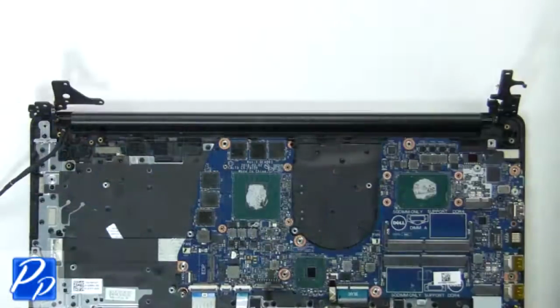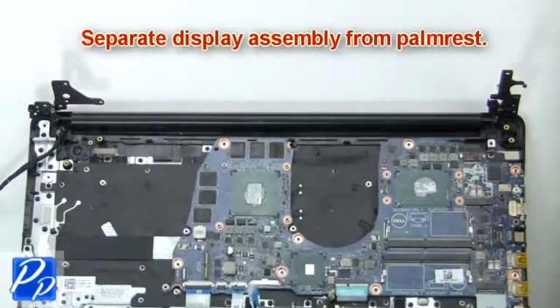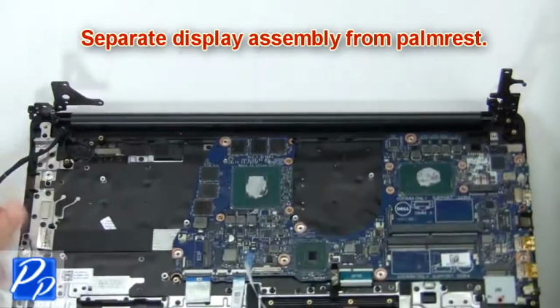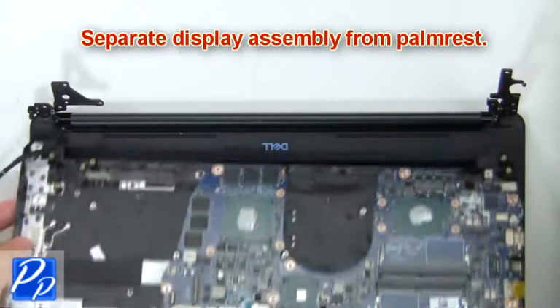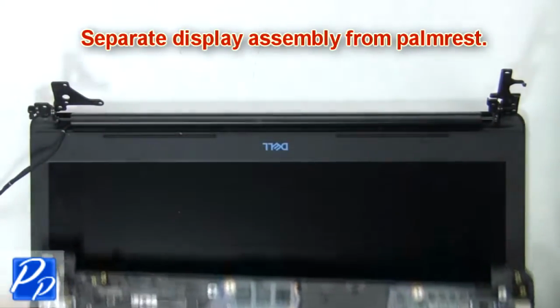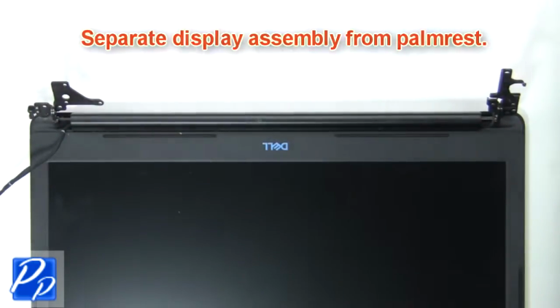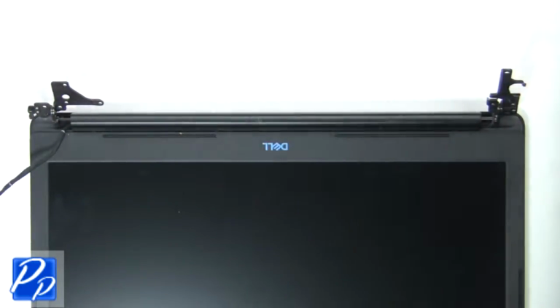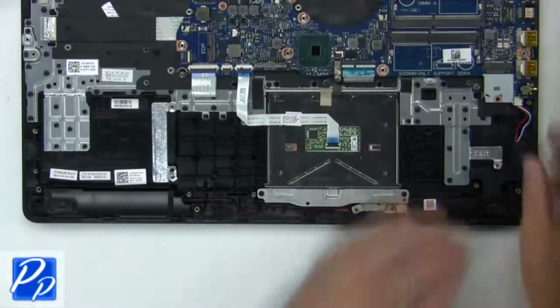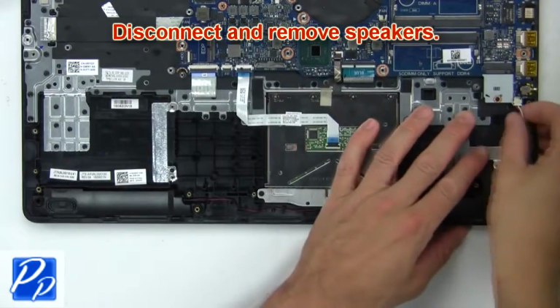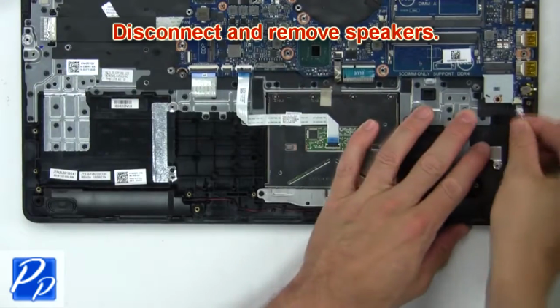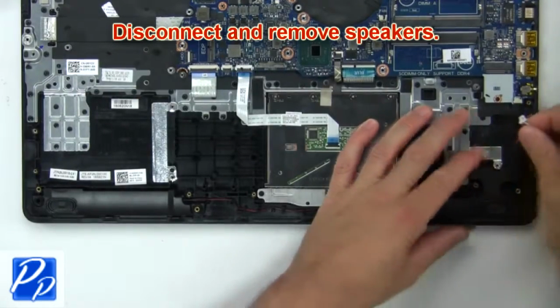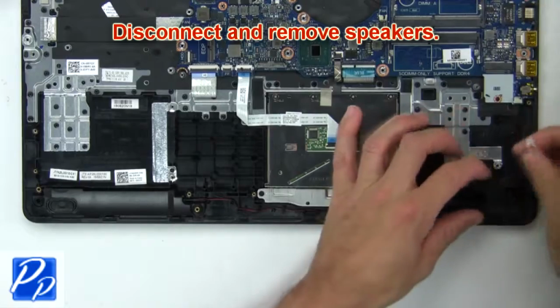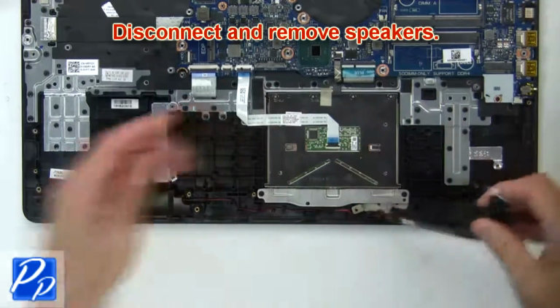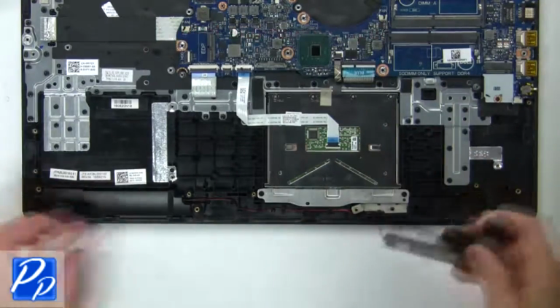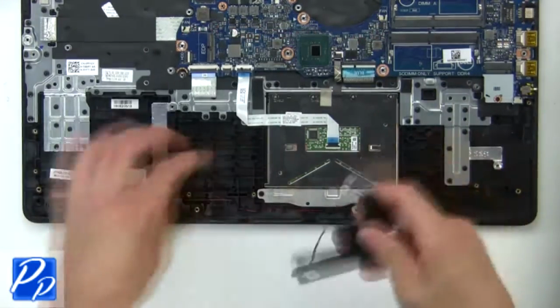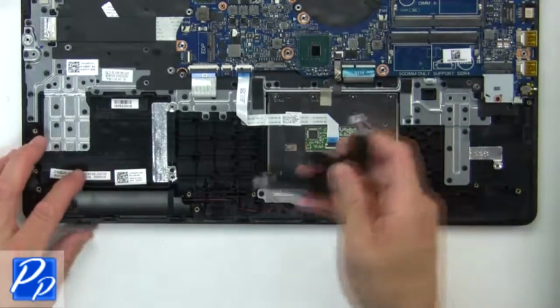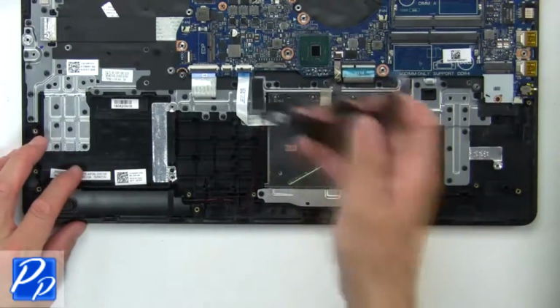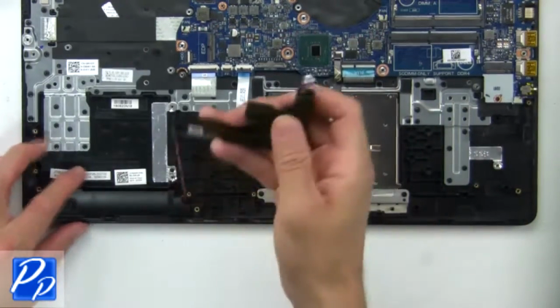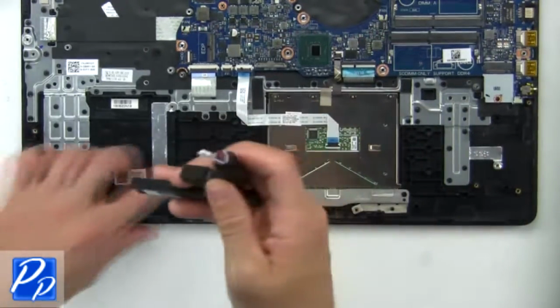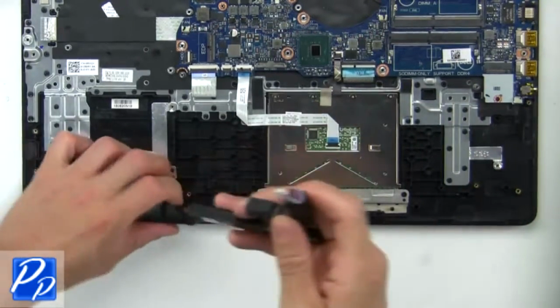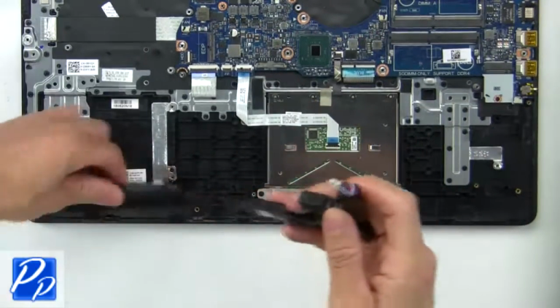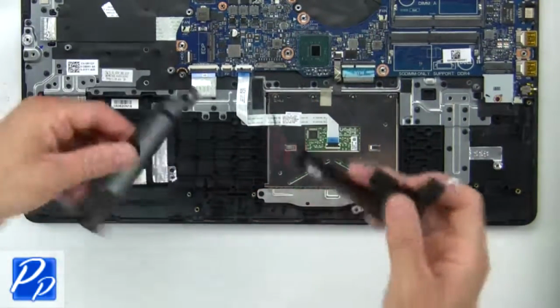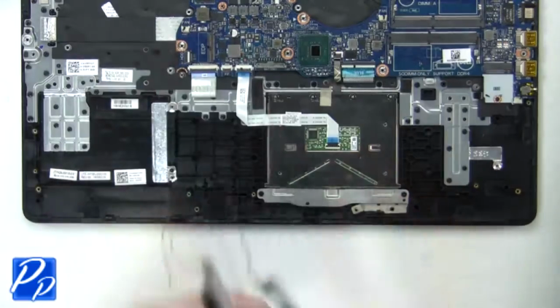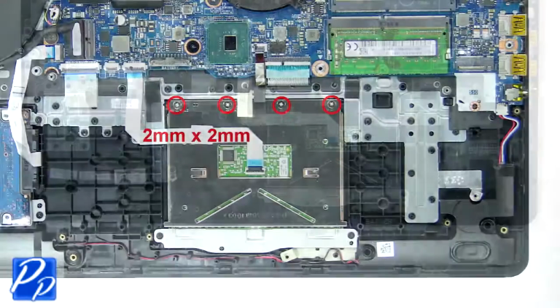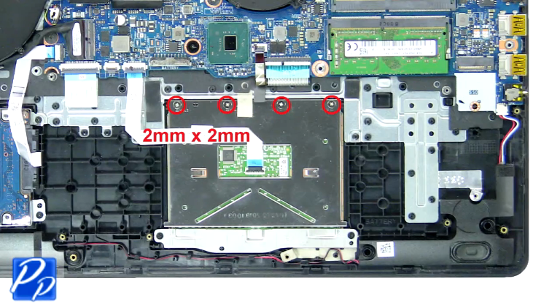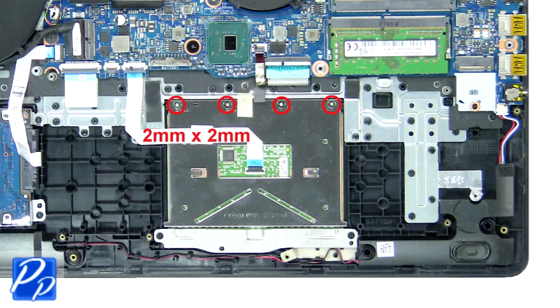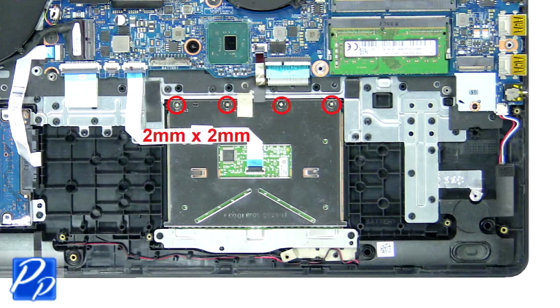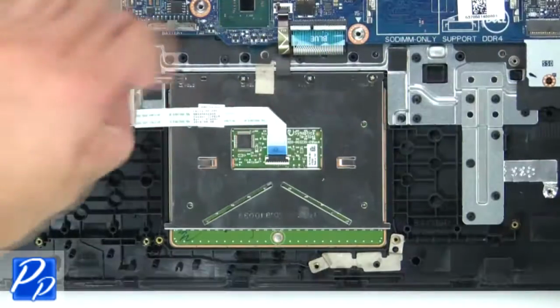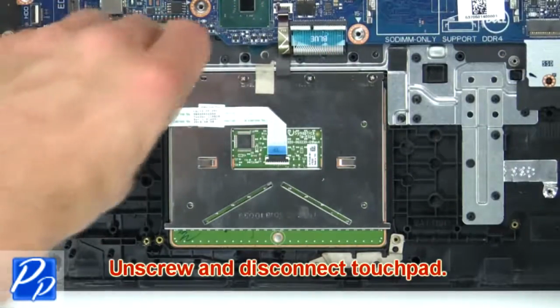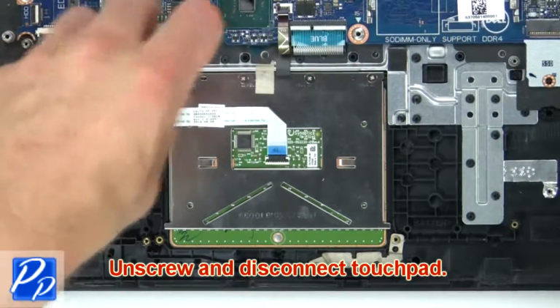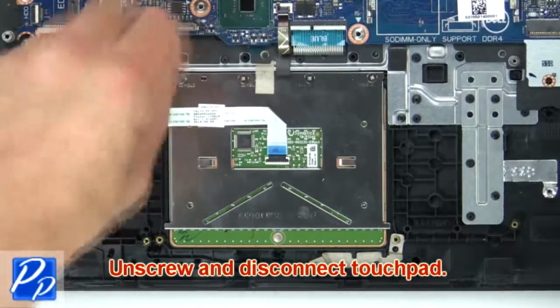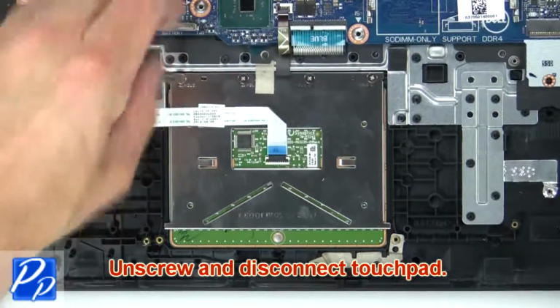Now separate the display assembly from the palm rest. Then disconnect and remove the speakers. Now unscrew and disconnect the touchpad.